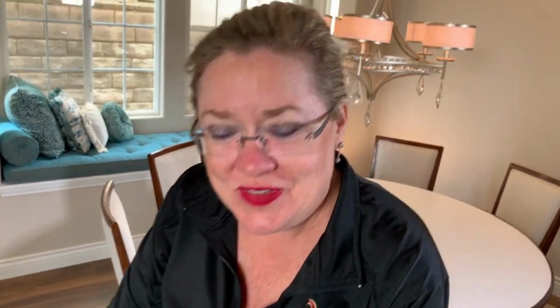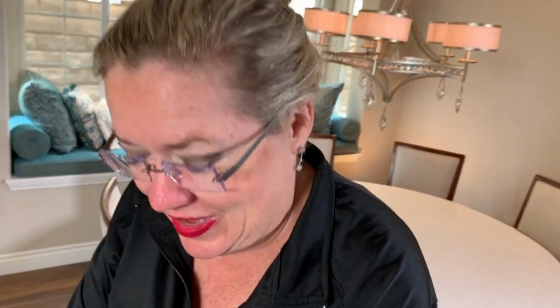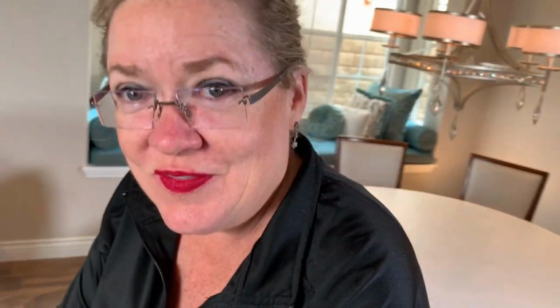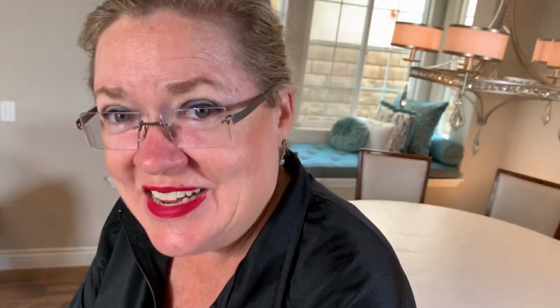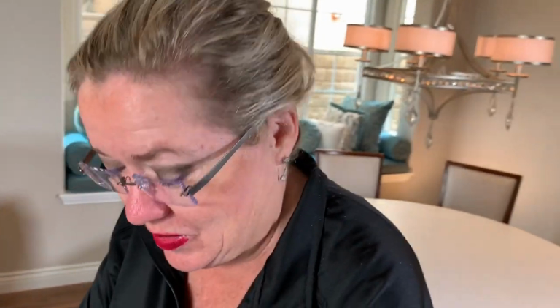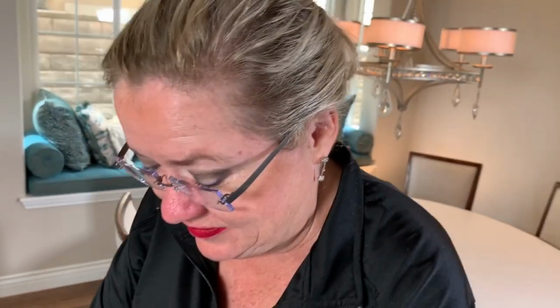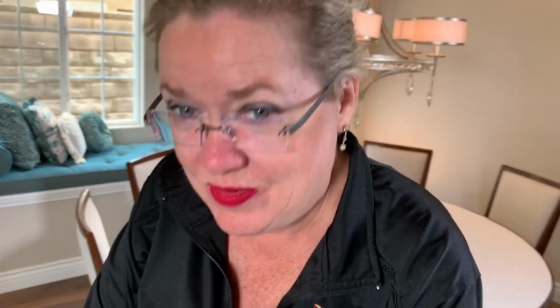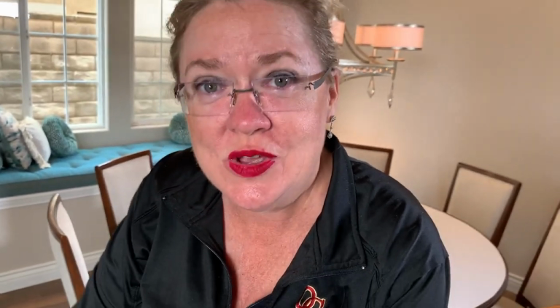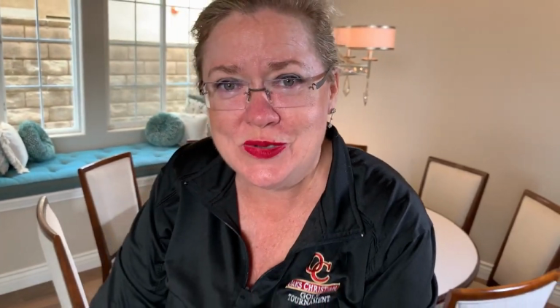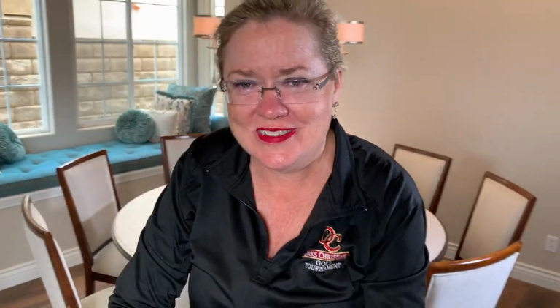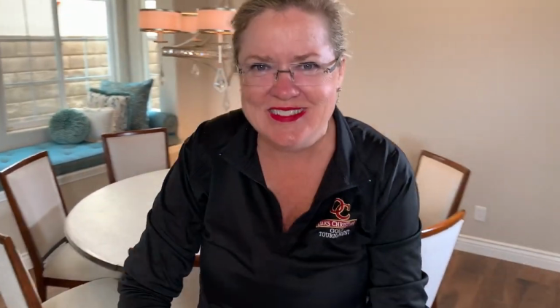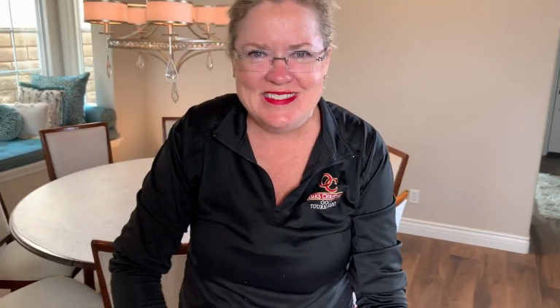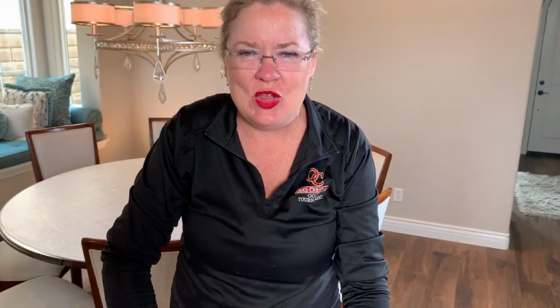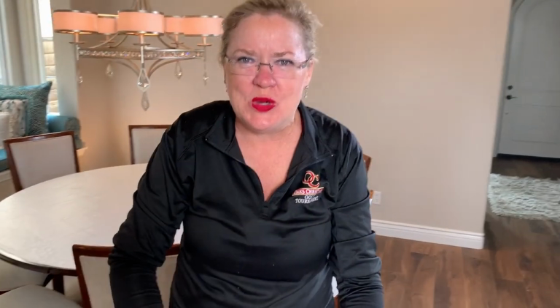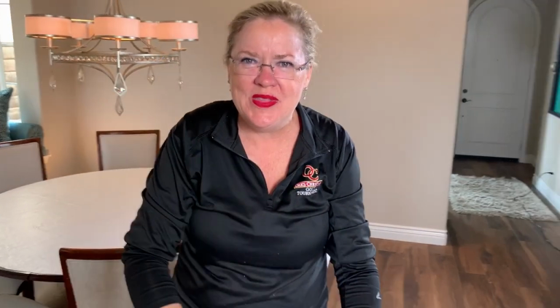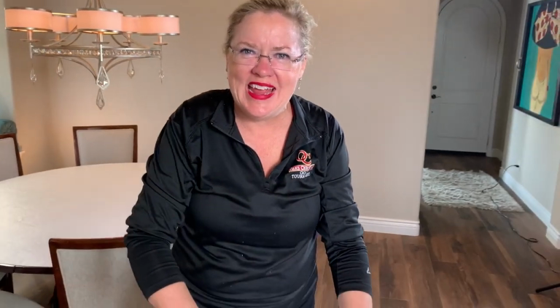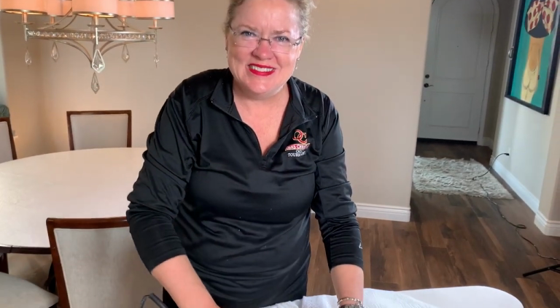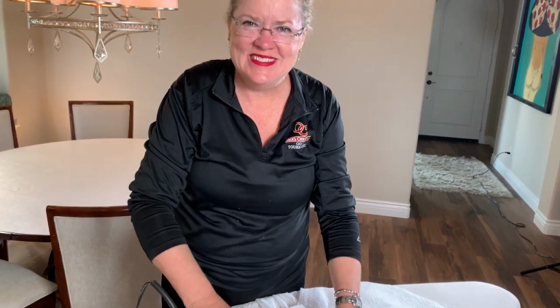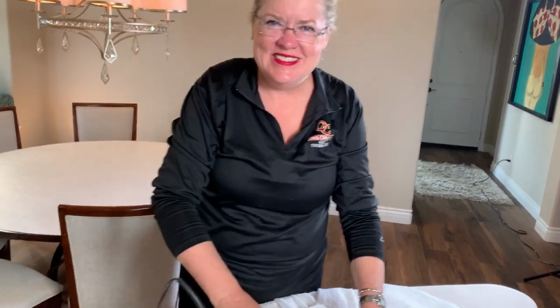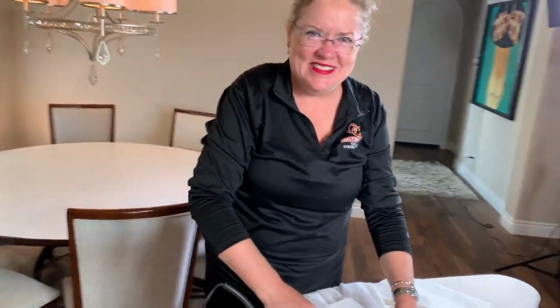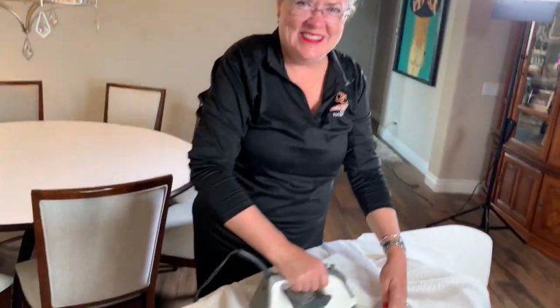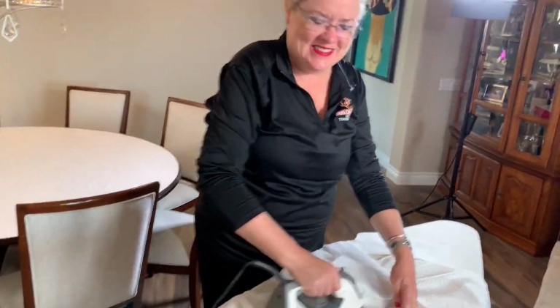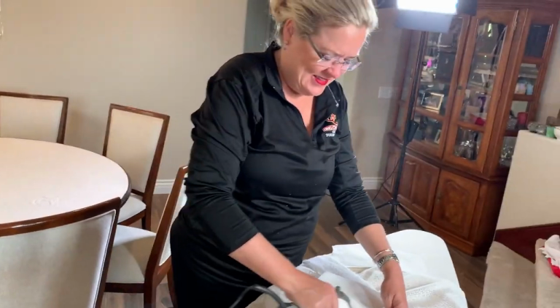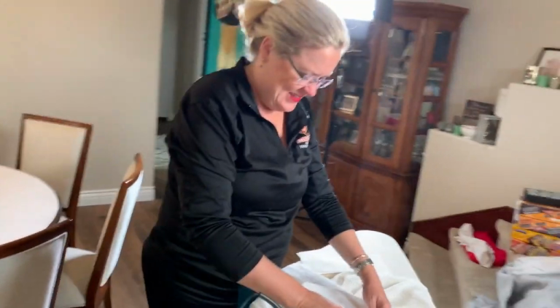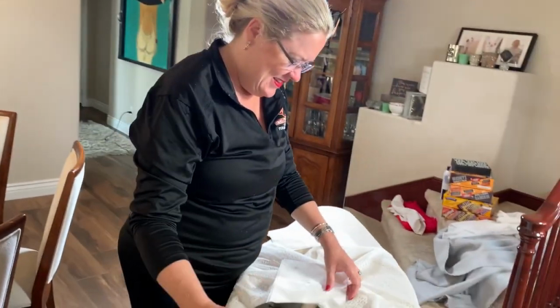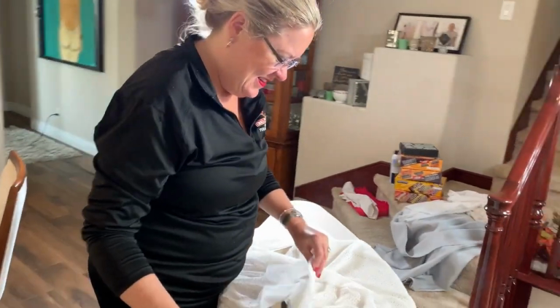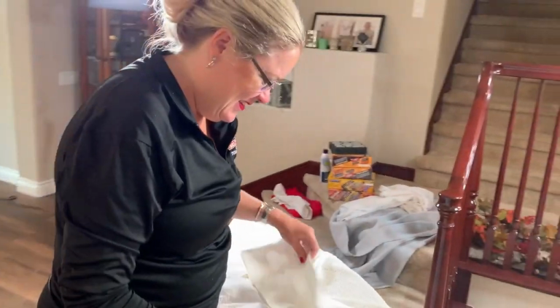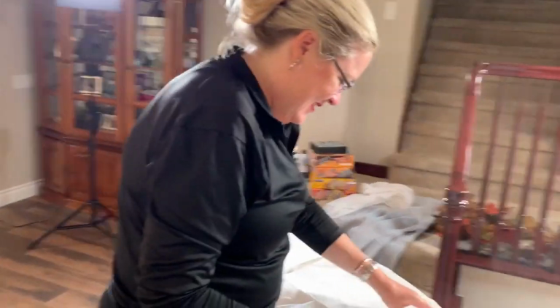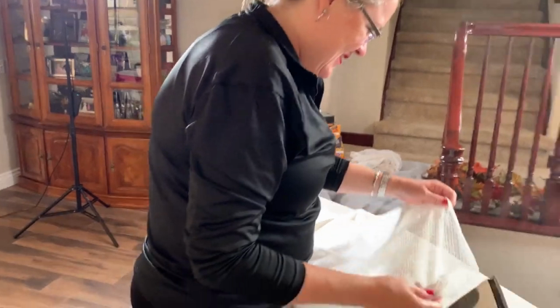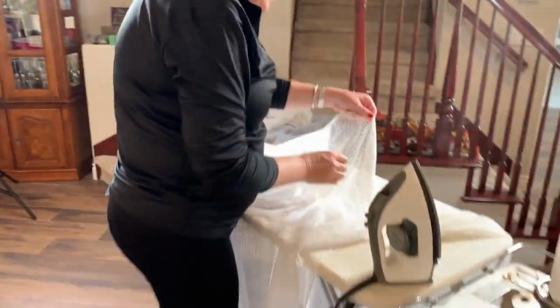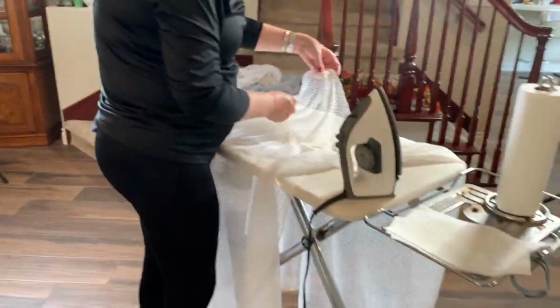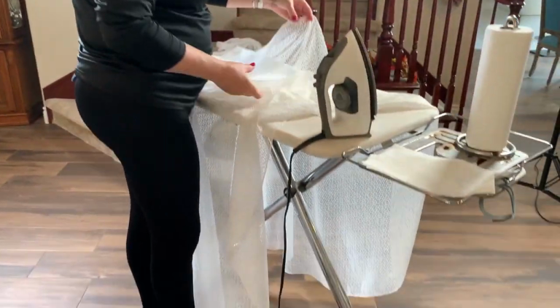Thank you for visiting. We always love seeing you here at Hostess Coach with your household tip of the day. See, look at that!